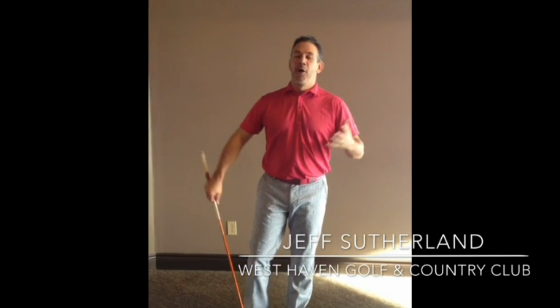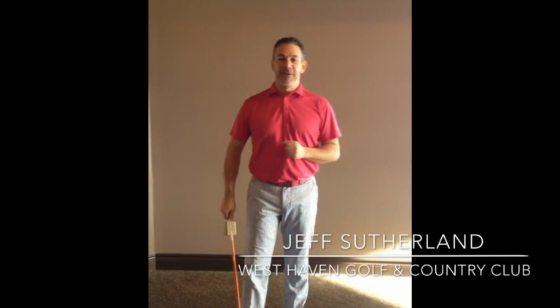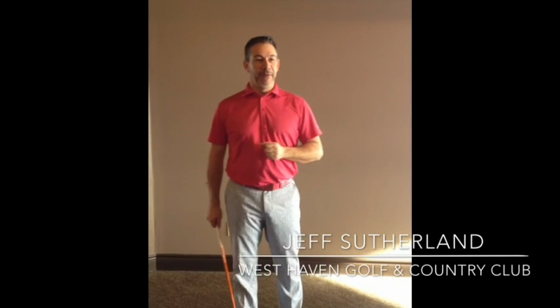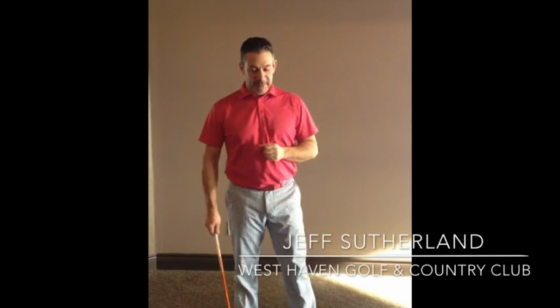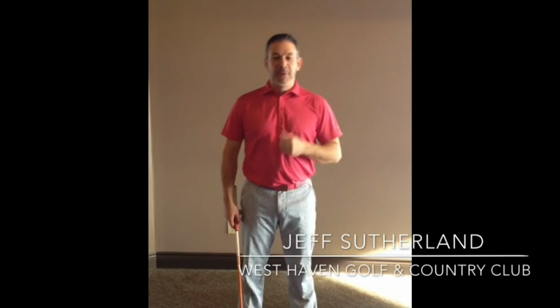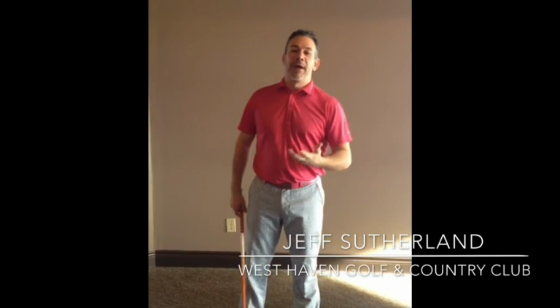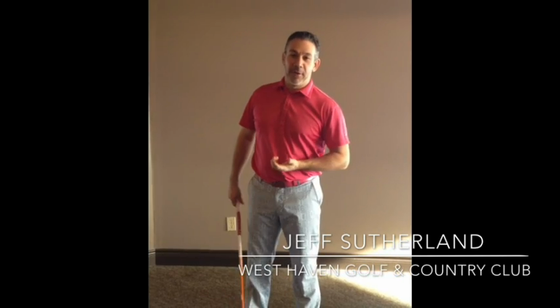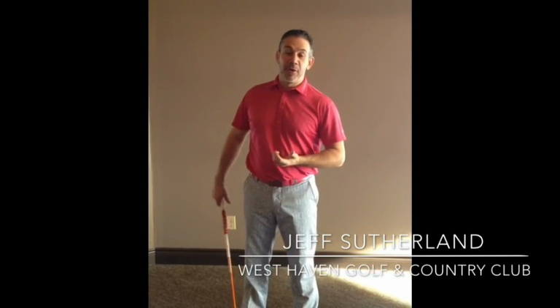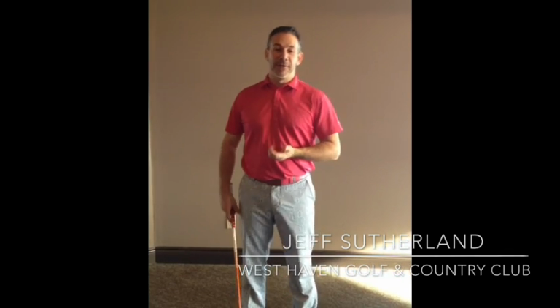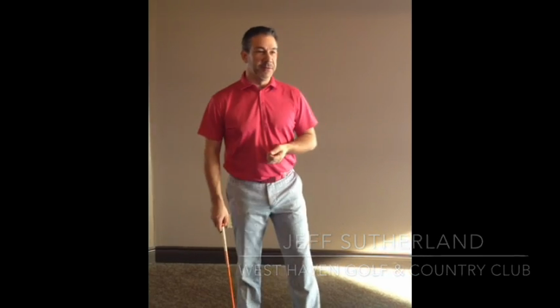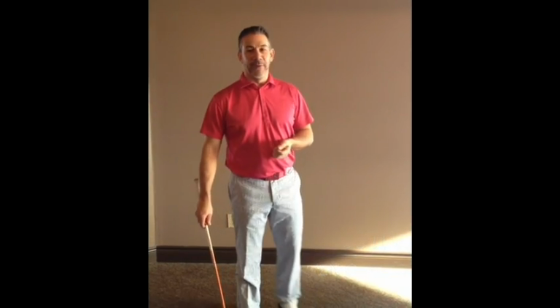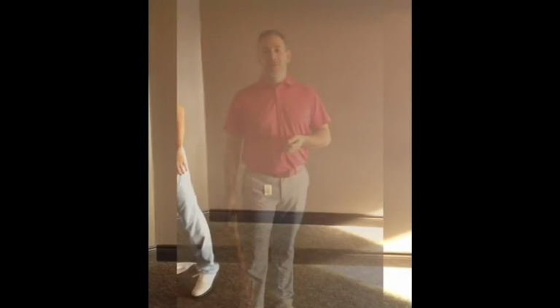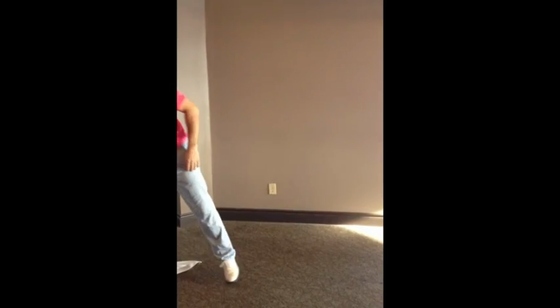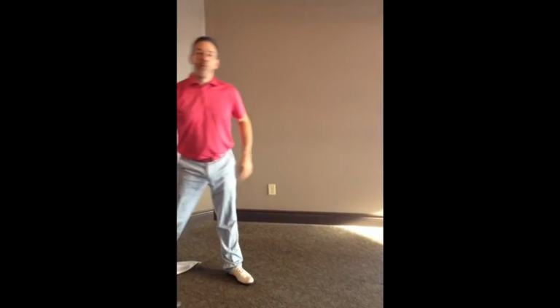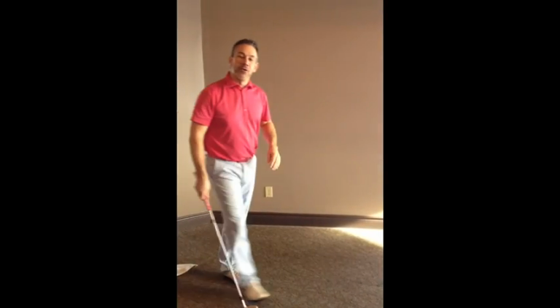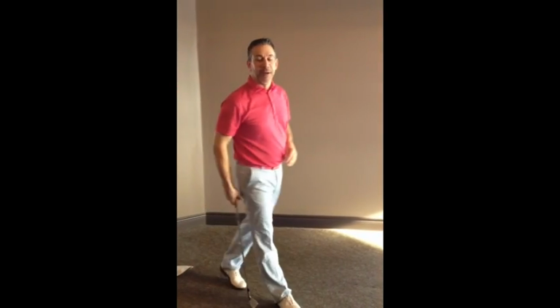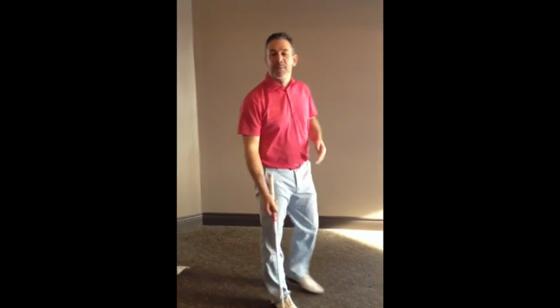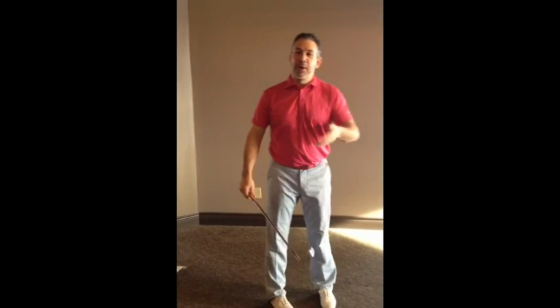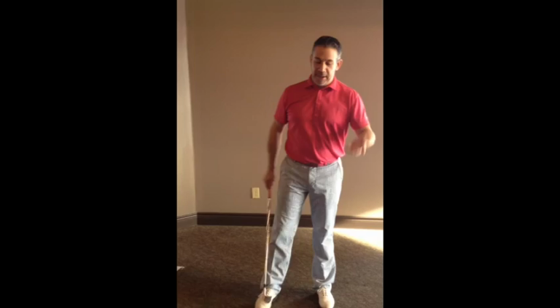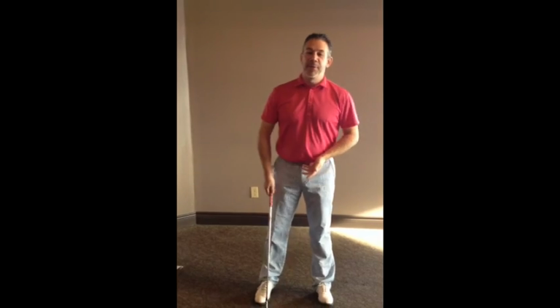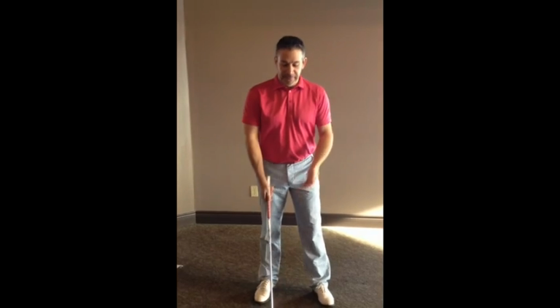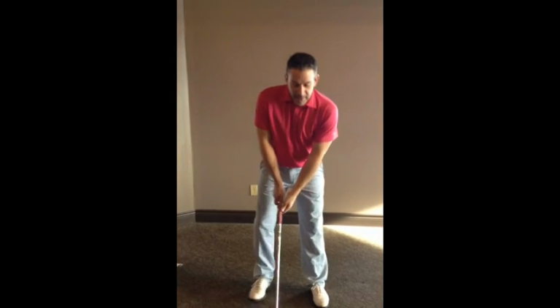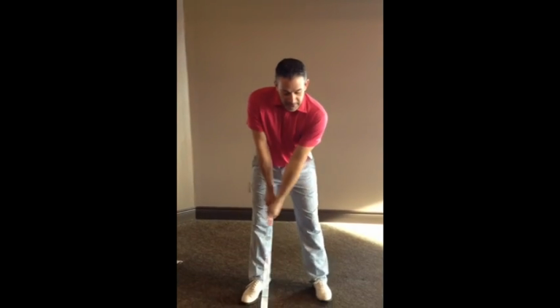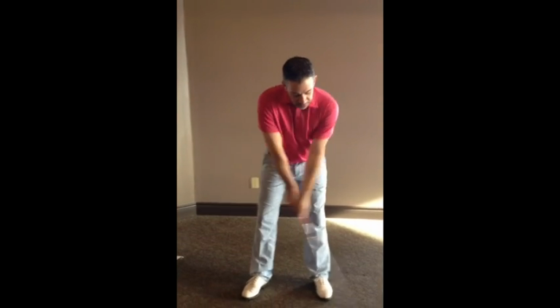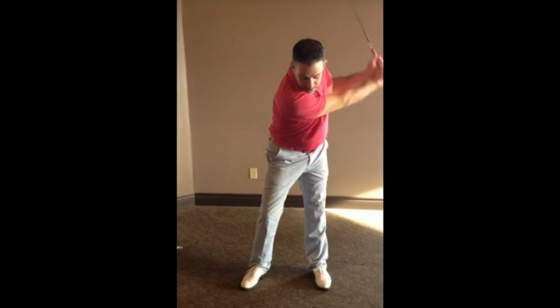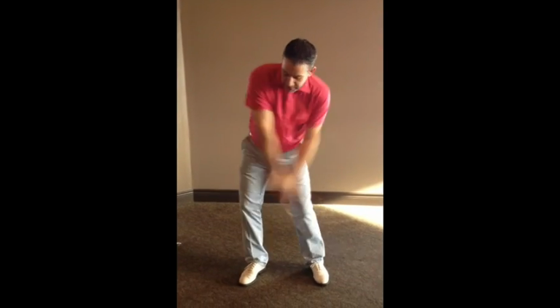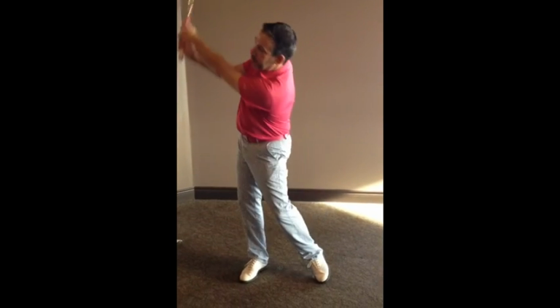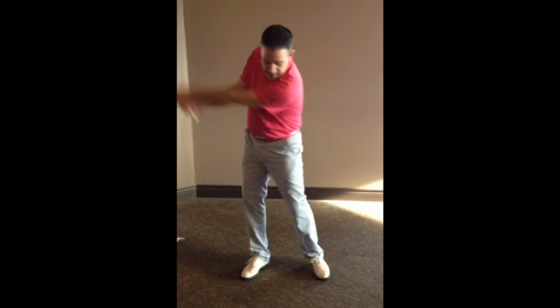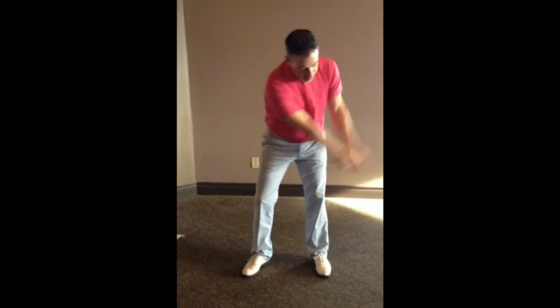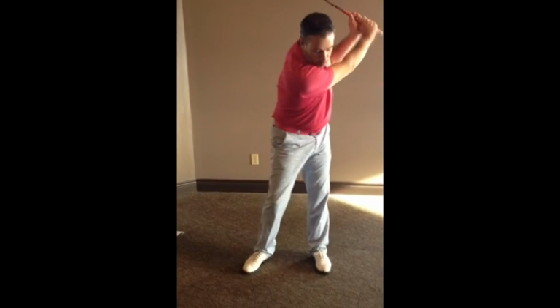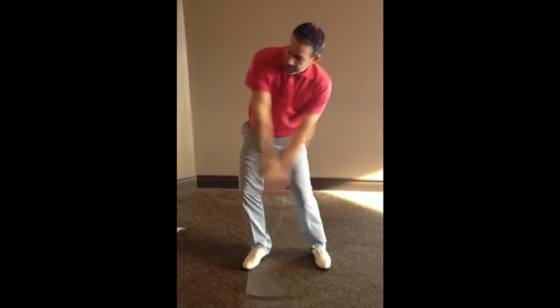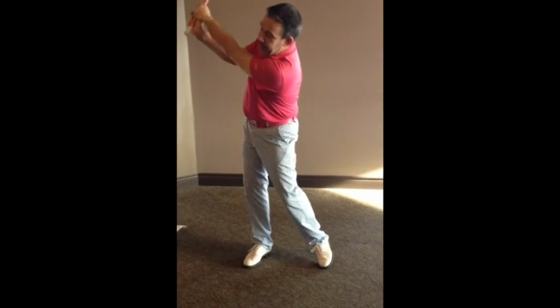Our bodies are not ready for this, so we try to get there a little bit early and get ourselves to the driving range. Start yourself off with one of your short wedges, pitching wedge, nine iron, something to that effect. And start off making half swings. Warm the body up.